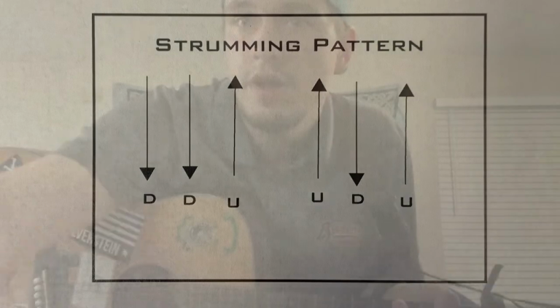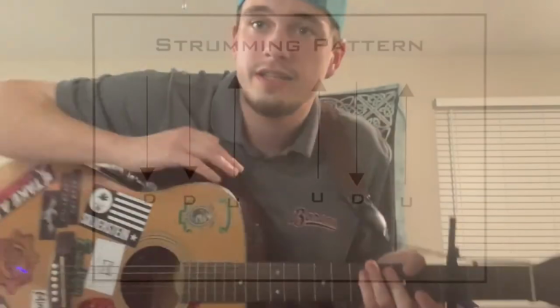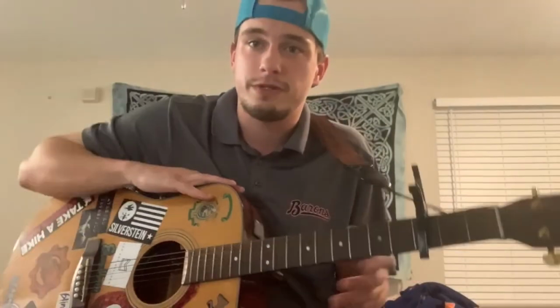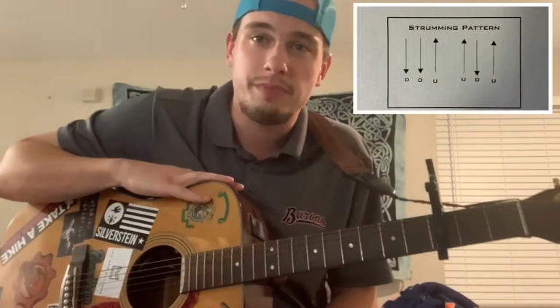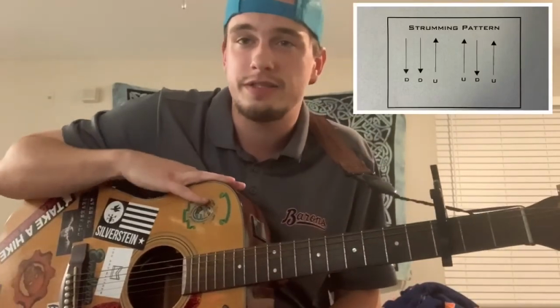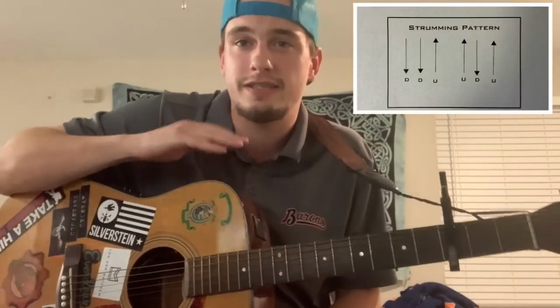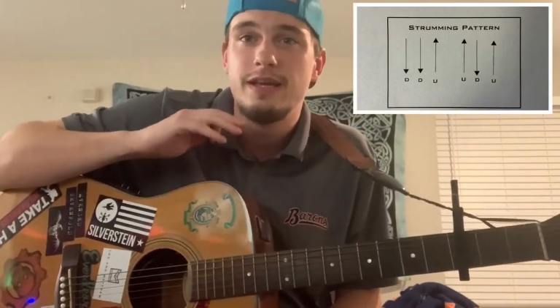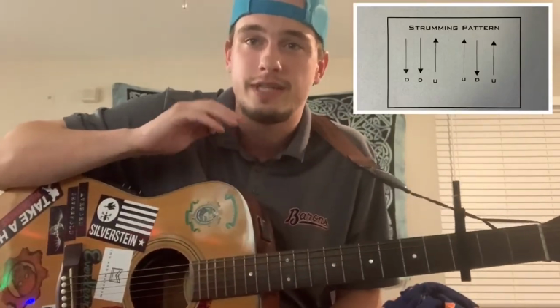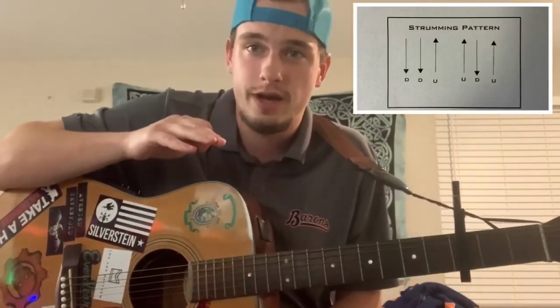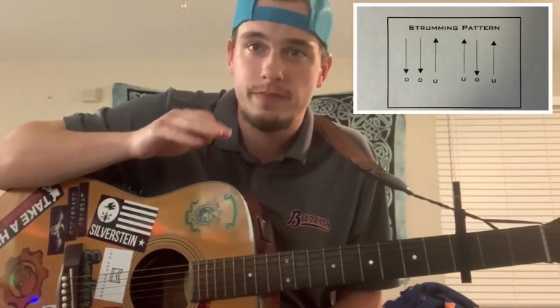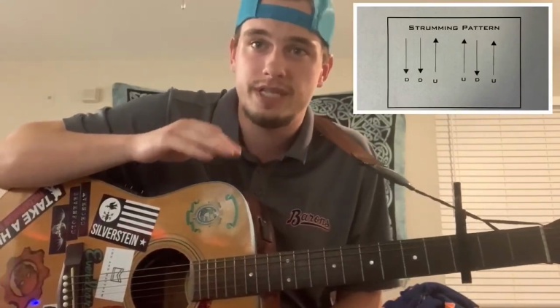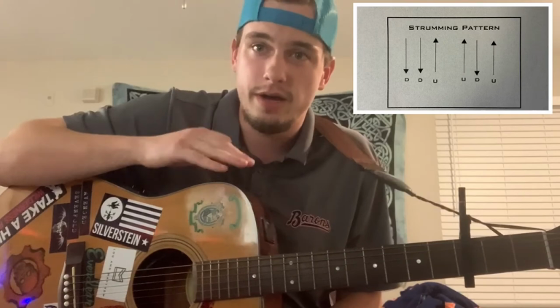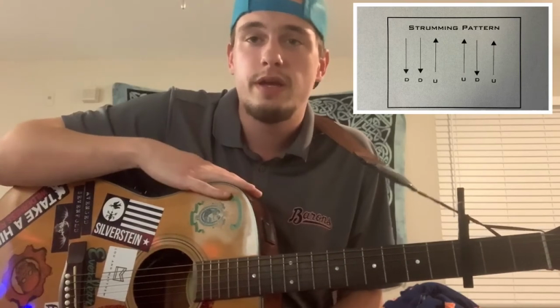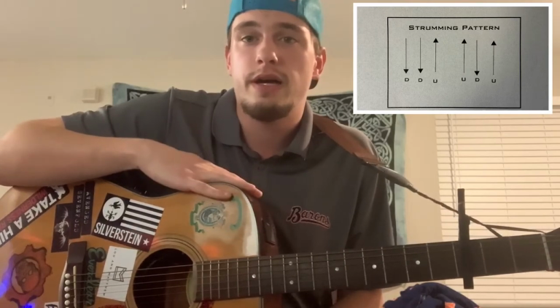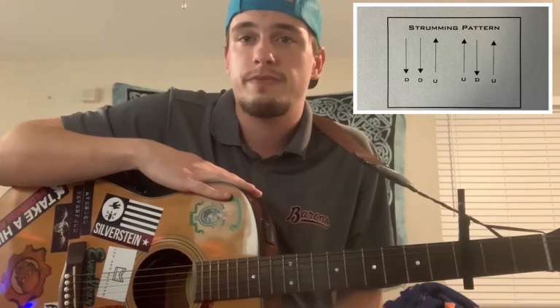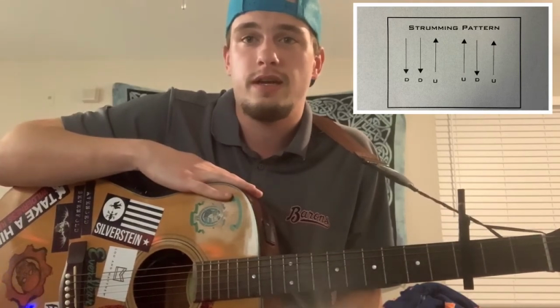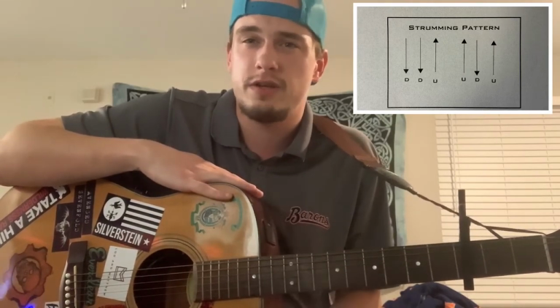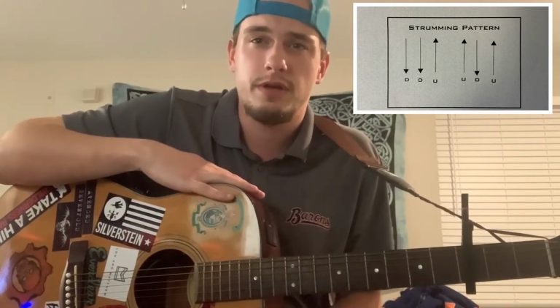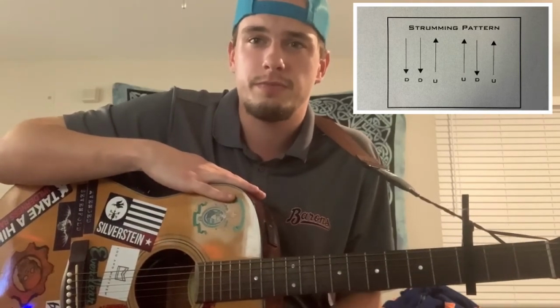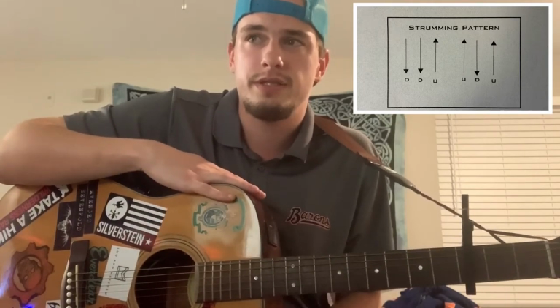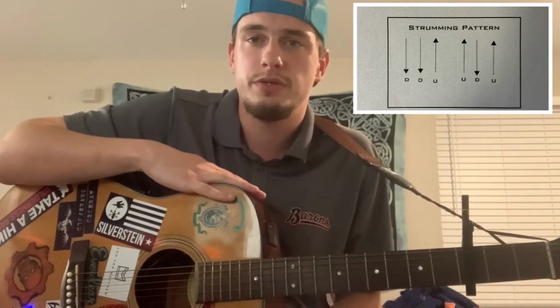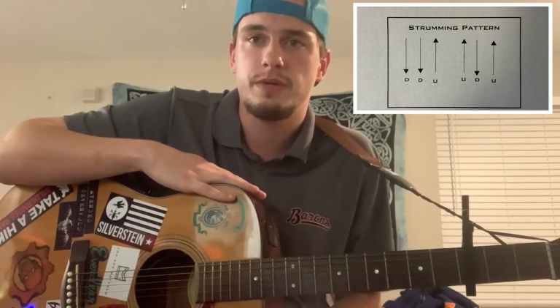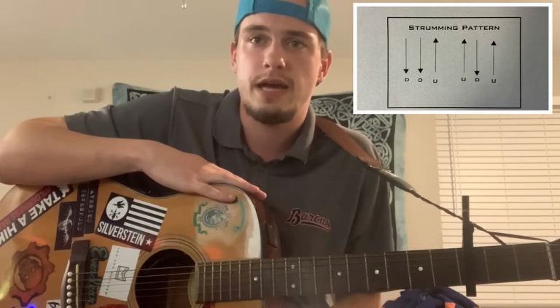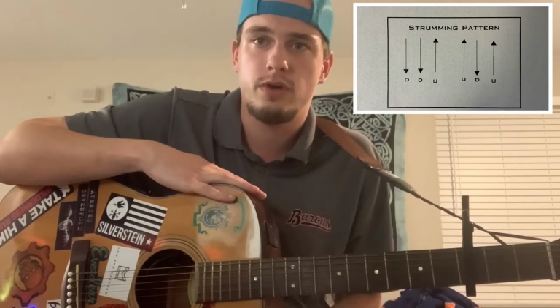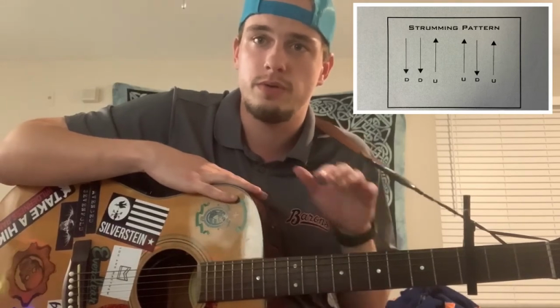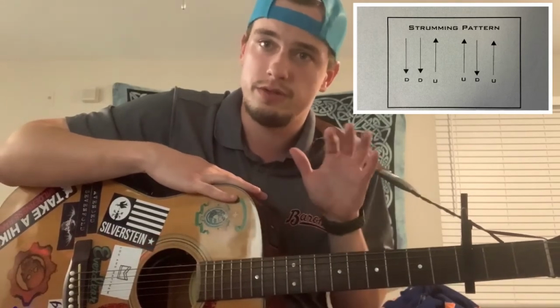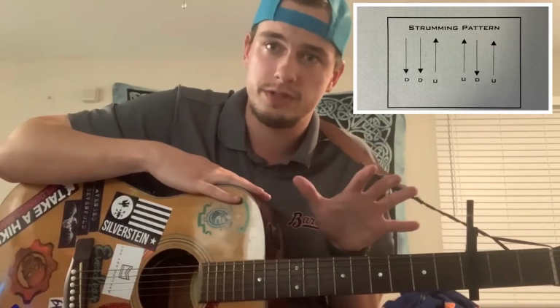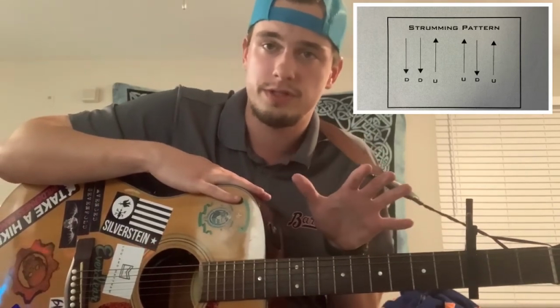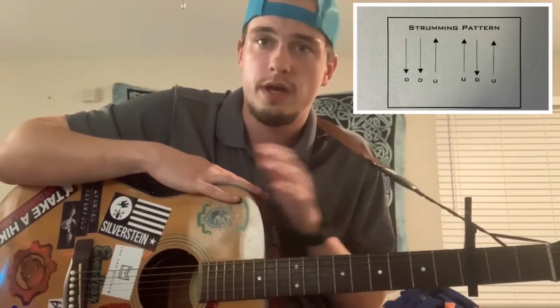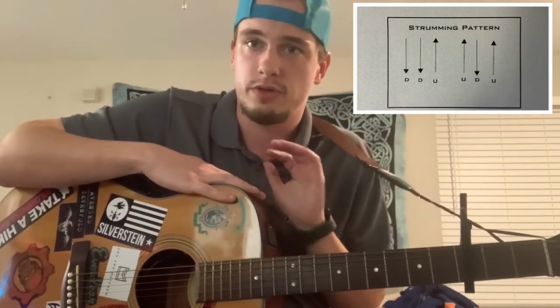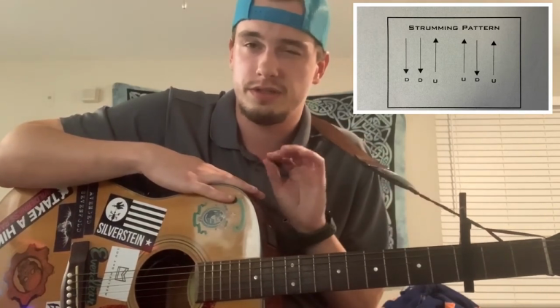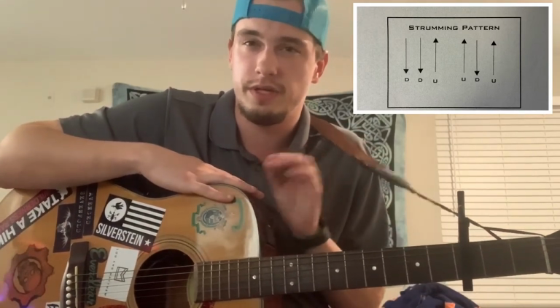Now for the strumming pattern — it's the classic down, down, up, up, down, up. This song is pretty slow, so it's easy to get down. Let's go into the verse first, because the chorus is a little different.